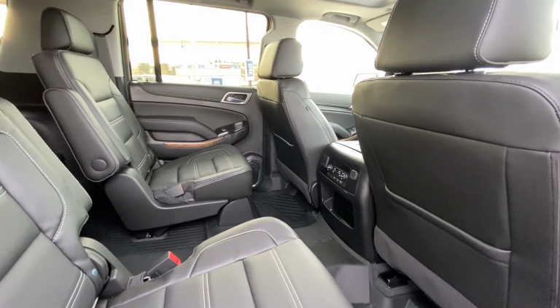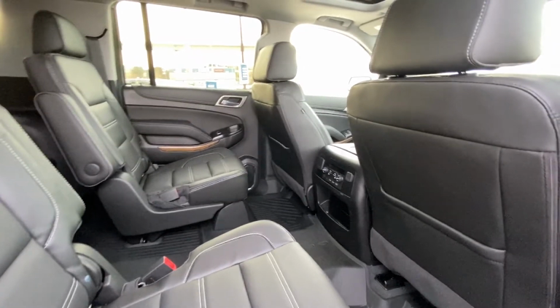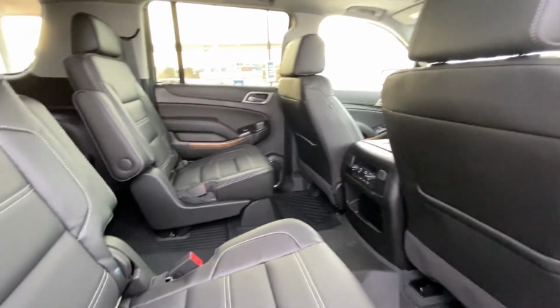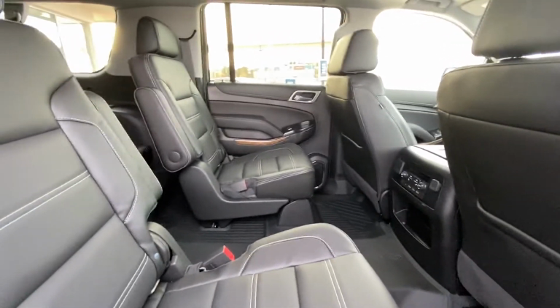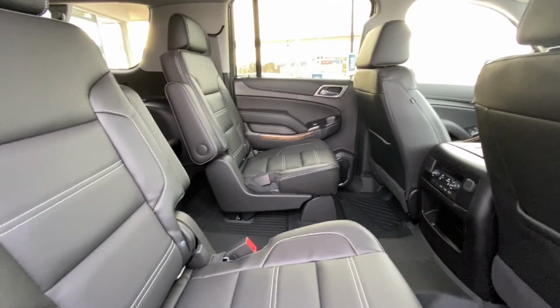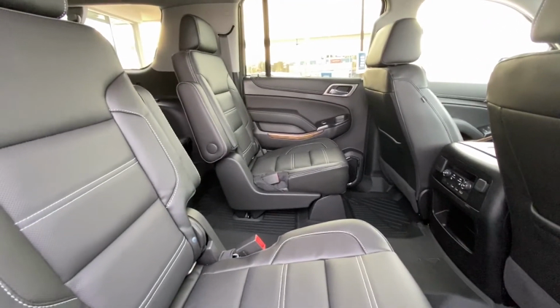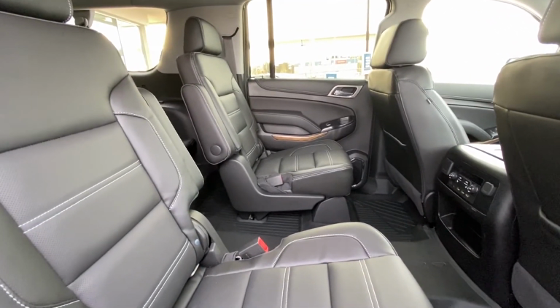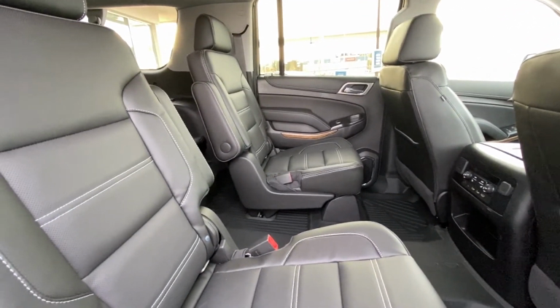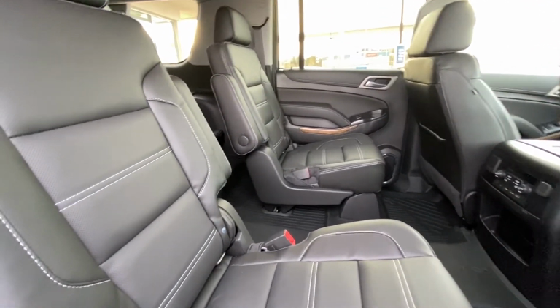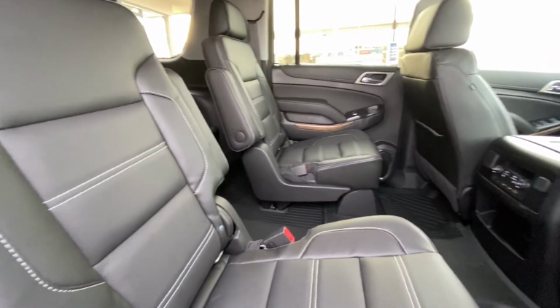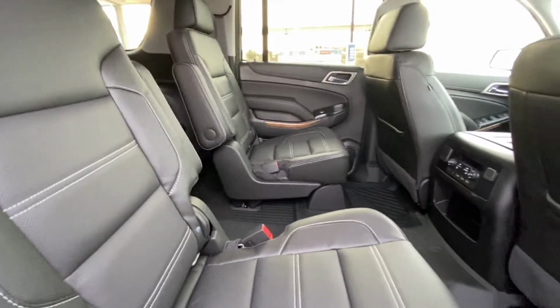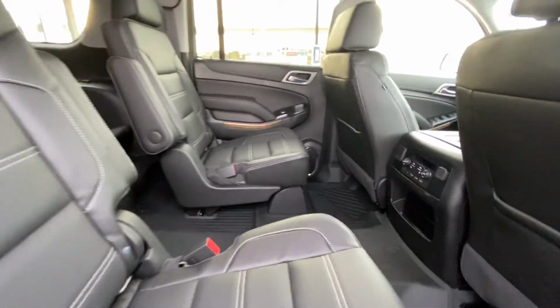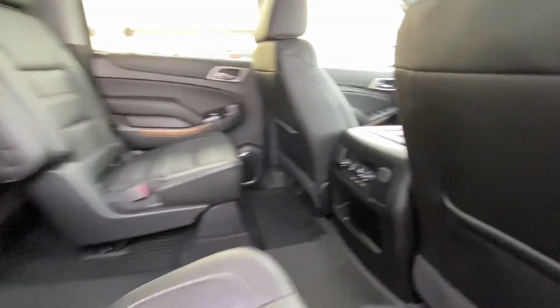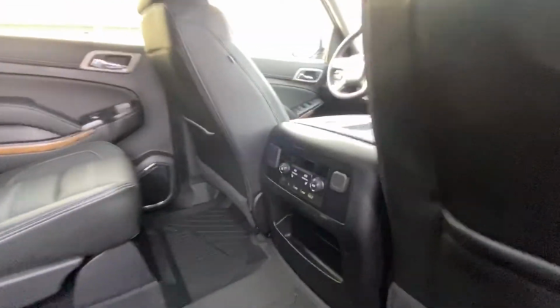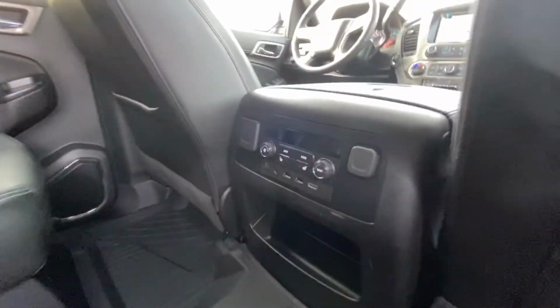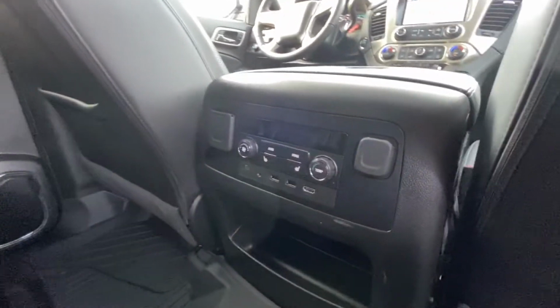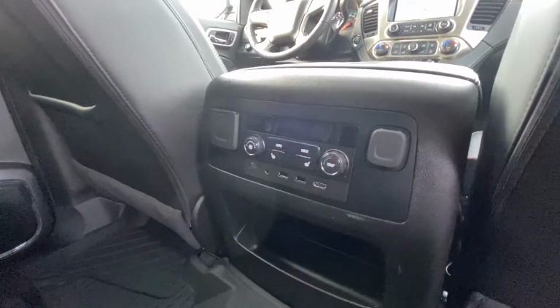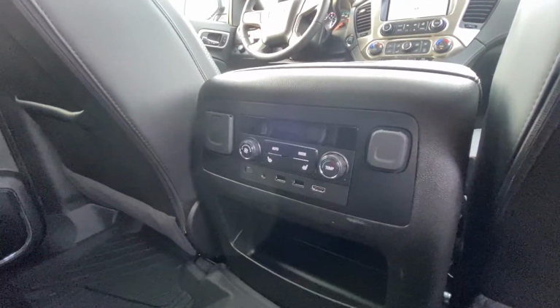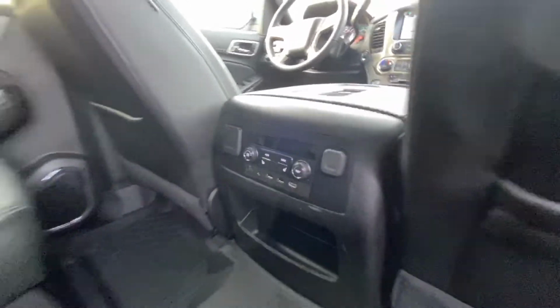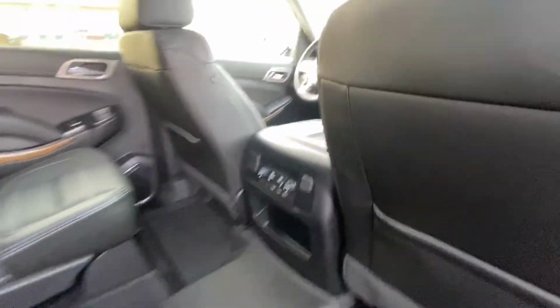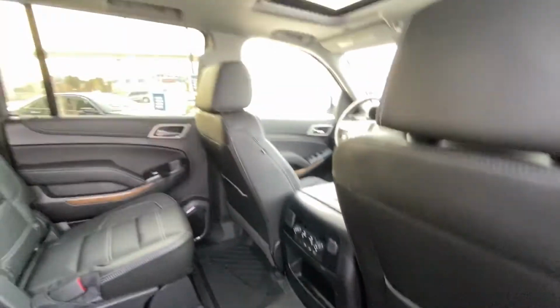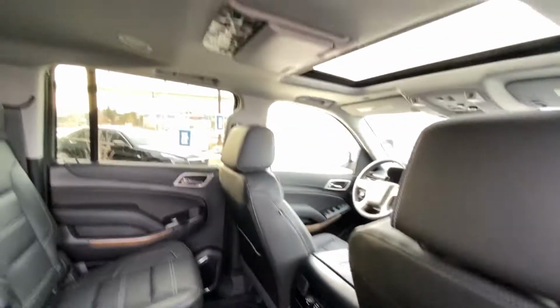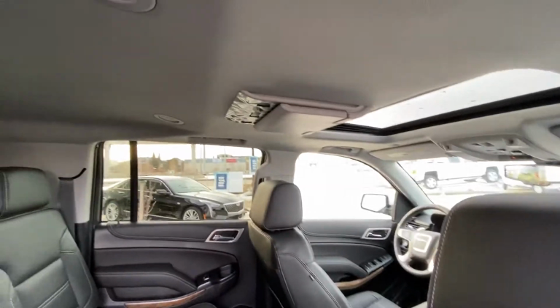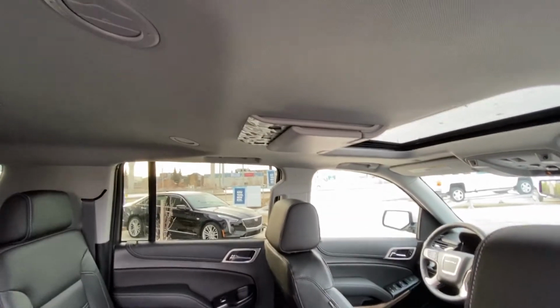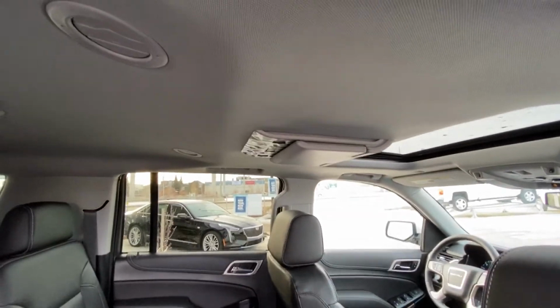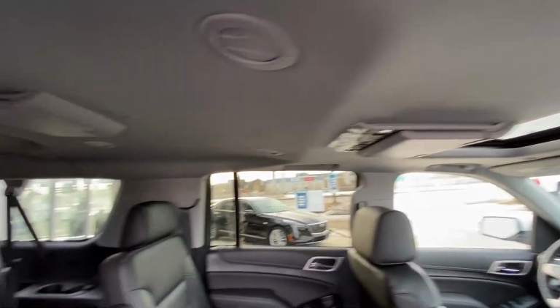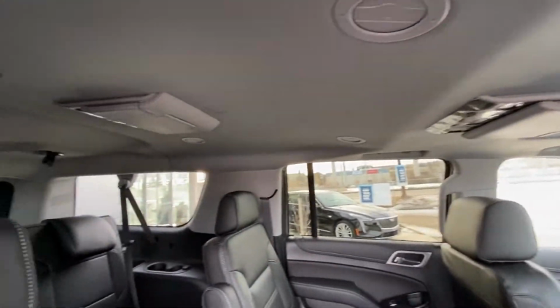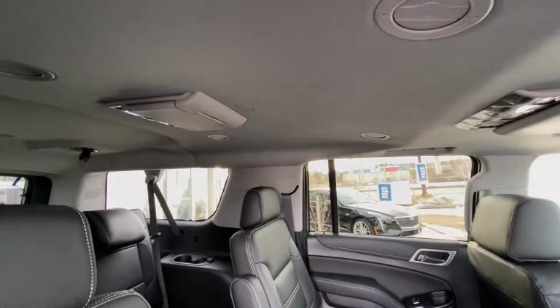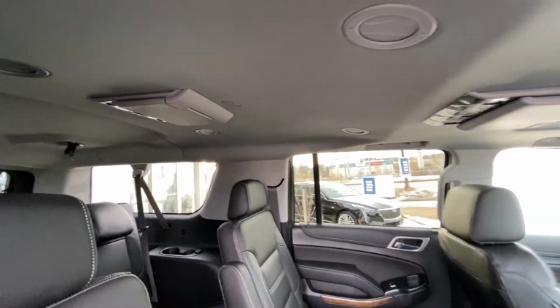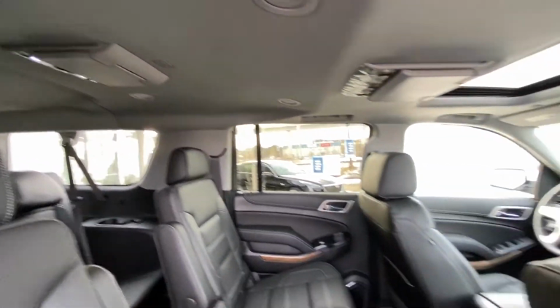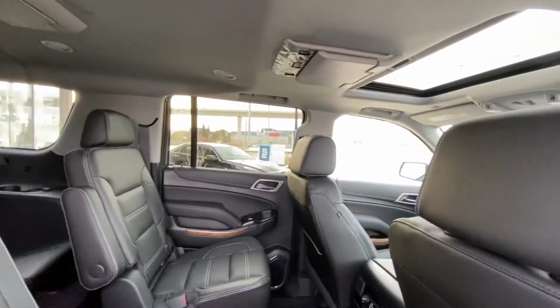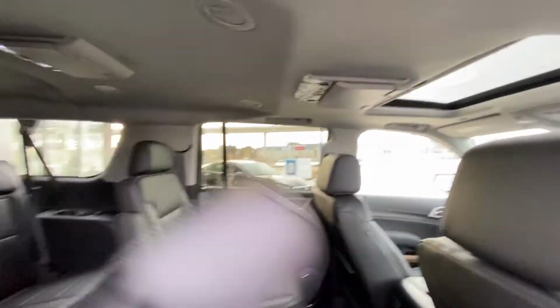Moving back into the interior, we do have the second row captain's chairs, heated as well. You have the USB outlets and climate control settings up here. And moving up to the roof, not one but two DVD players hanging down from the roof.